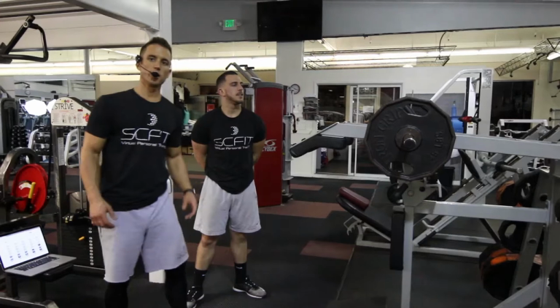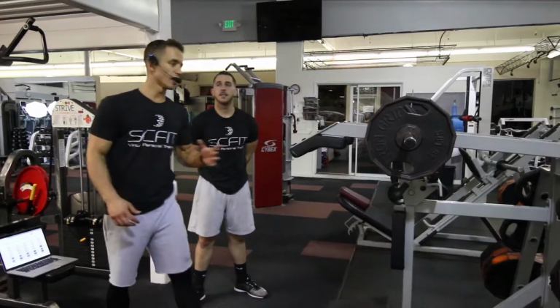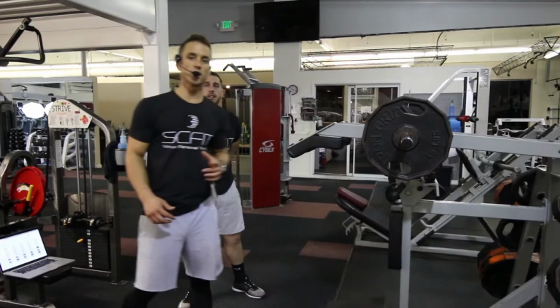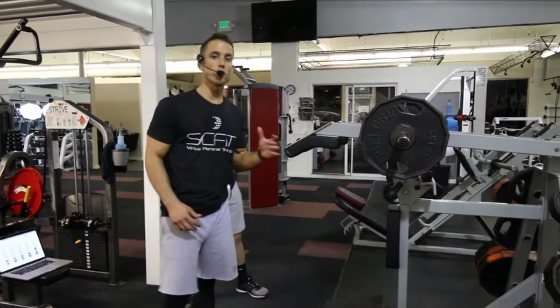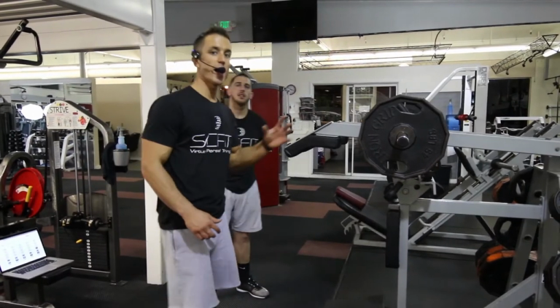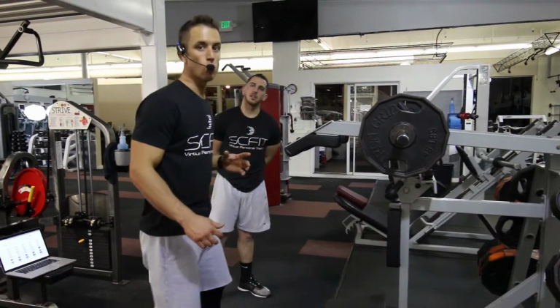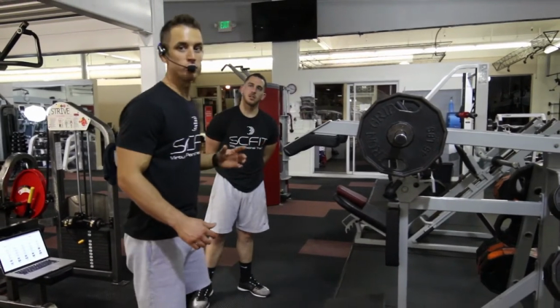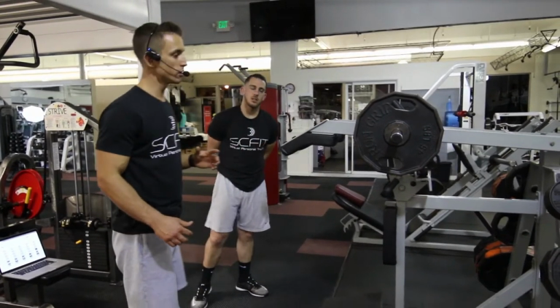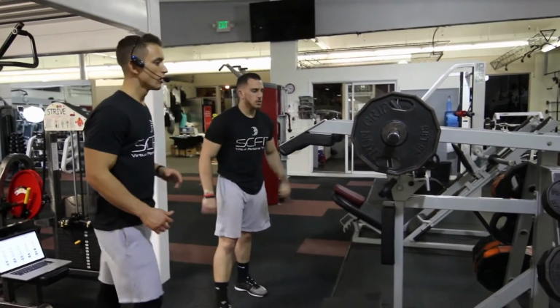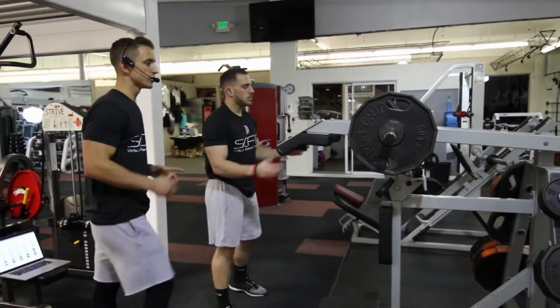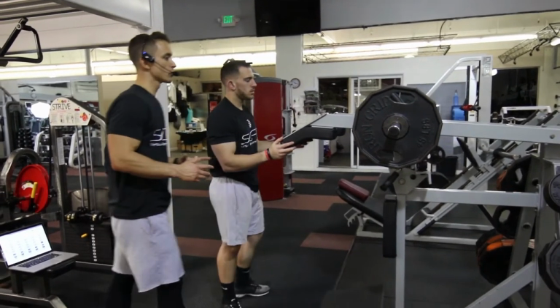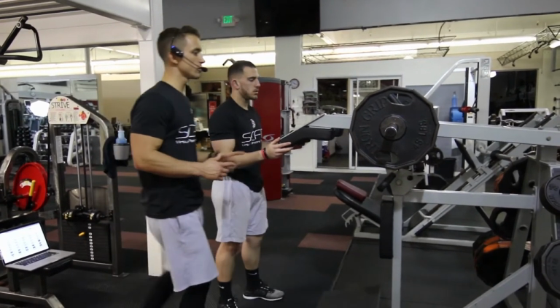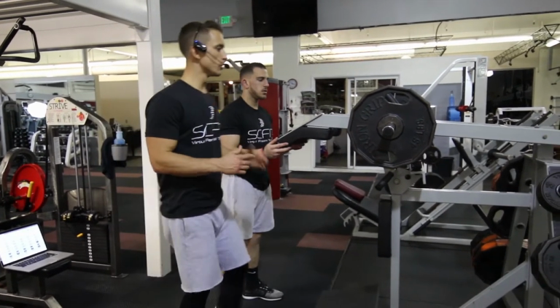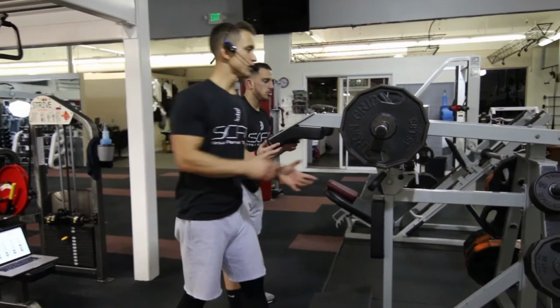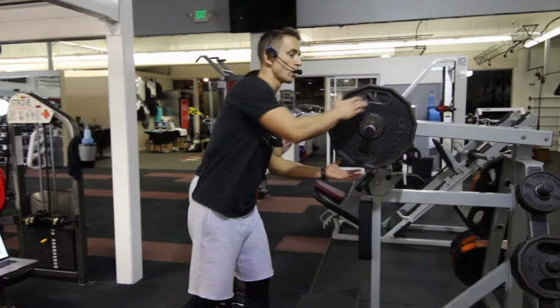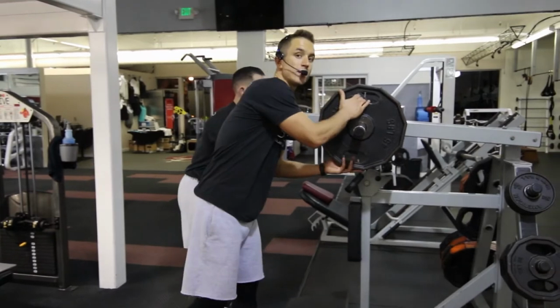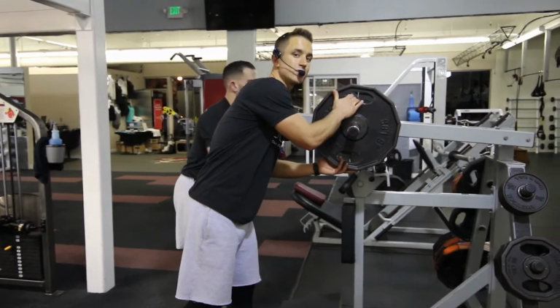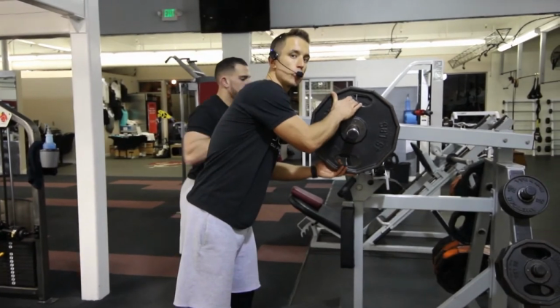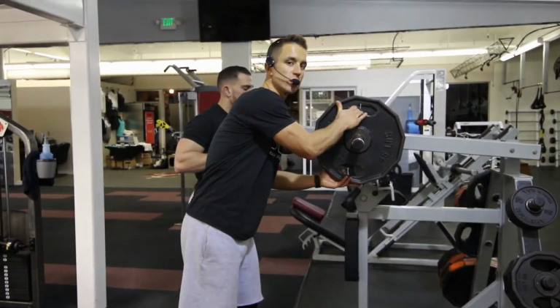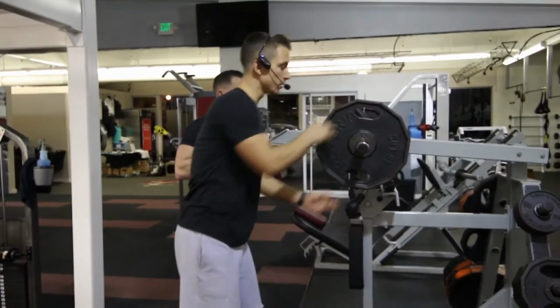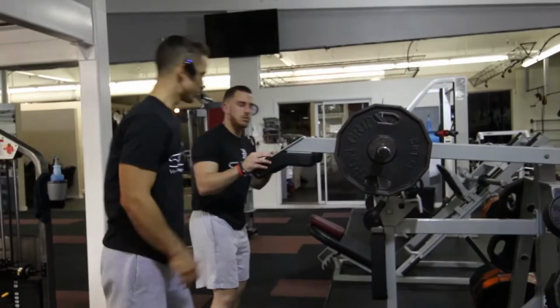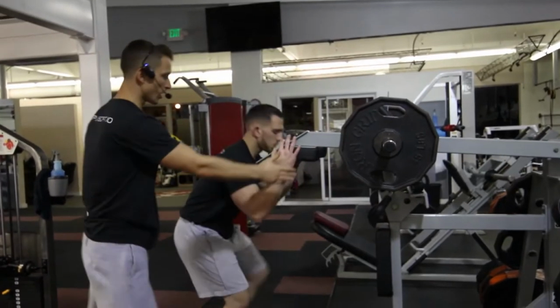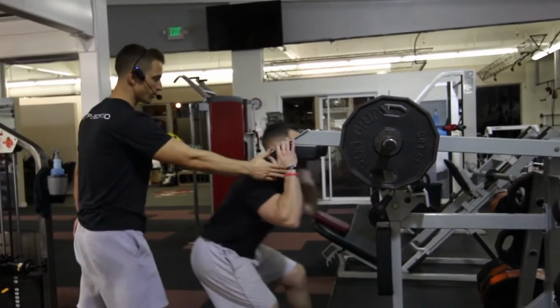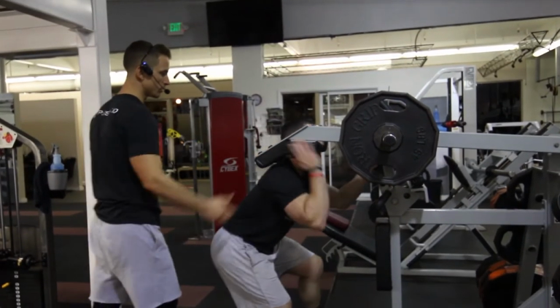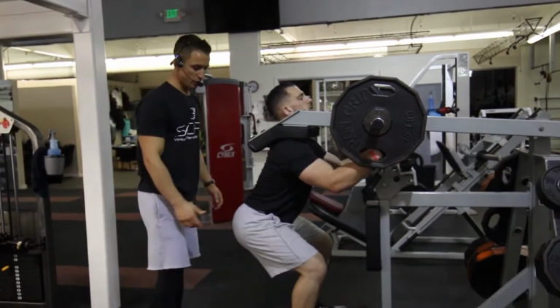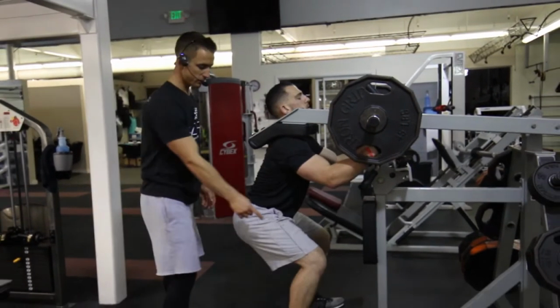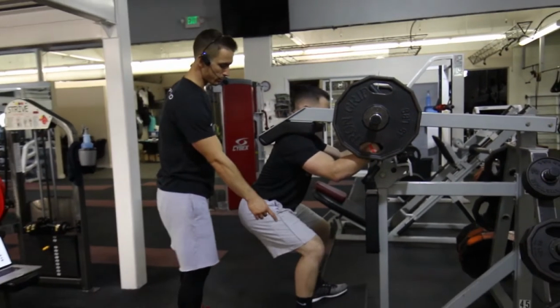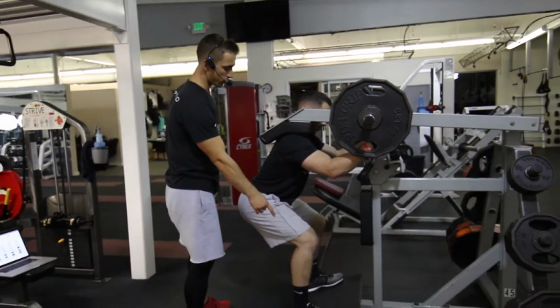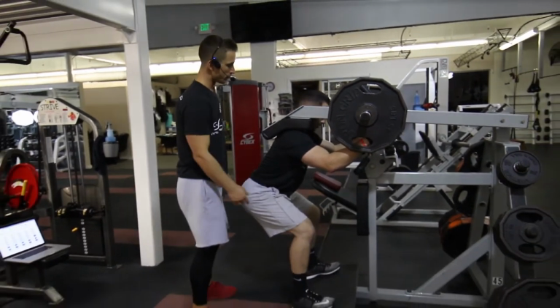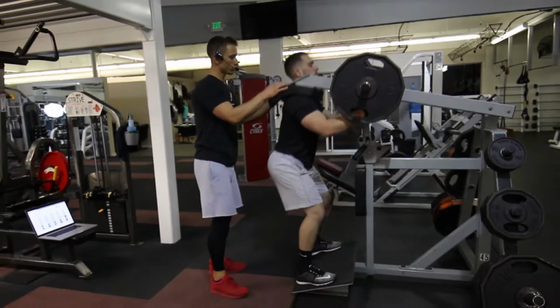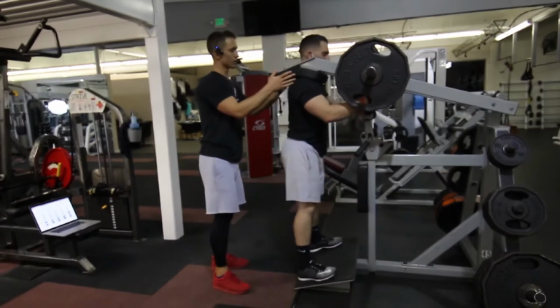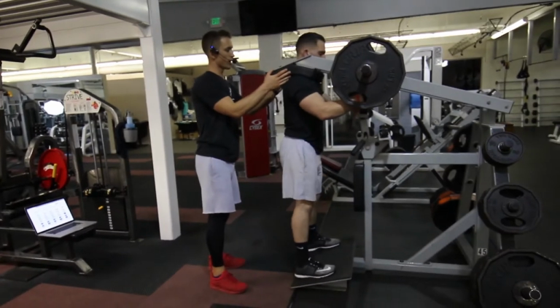This exercise is called the half squat machine. First, he's going to want to make the necessary weight adjustment. He's going to go ahead and come in, putting his feet on the platform, shoulders against the pad.